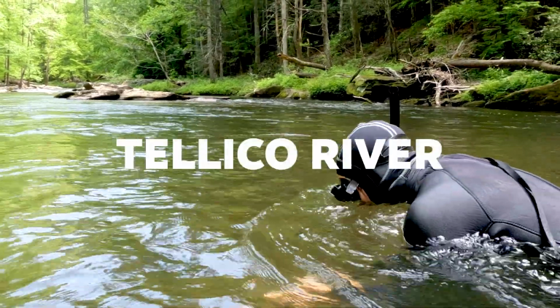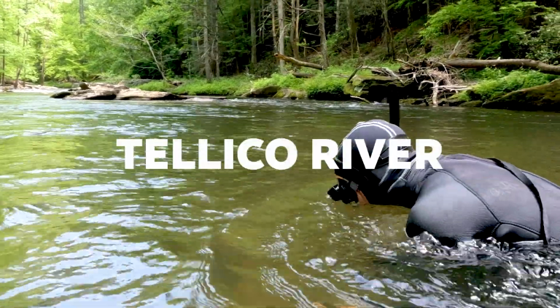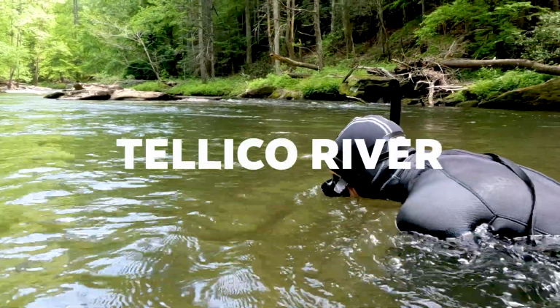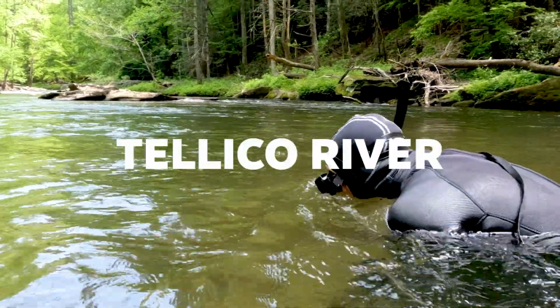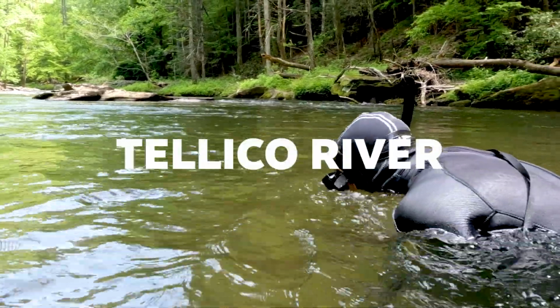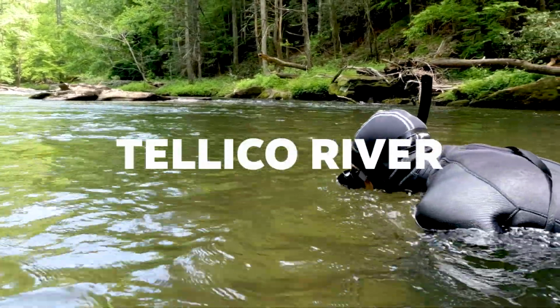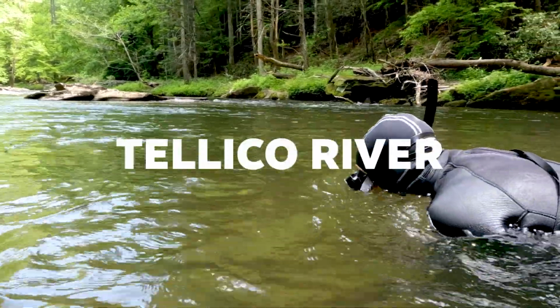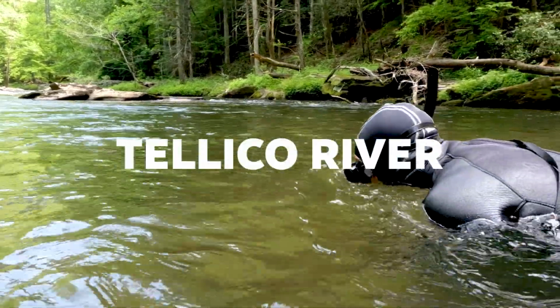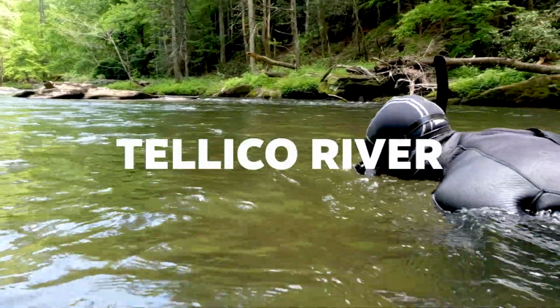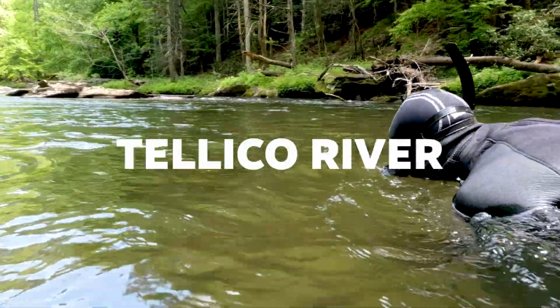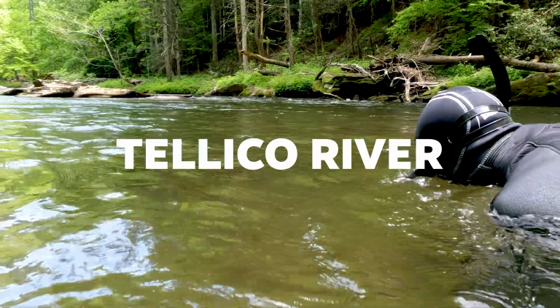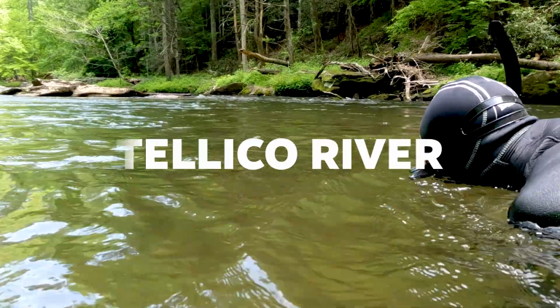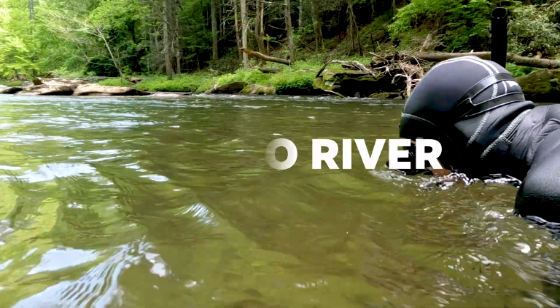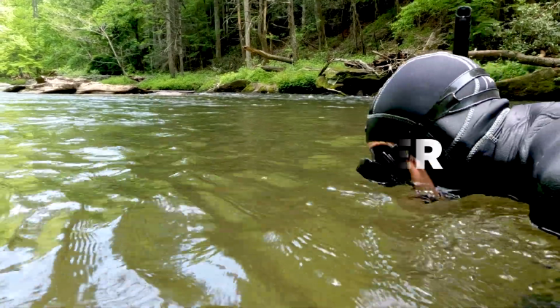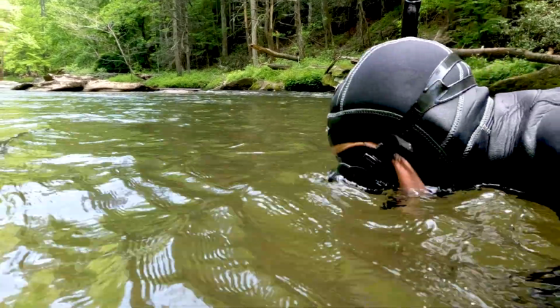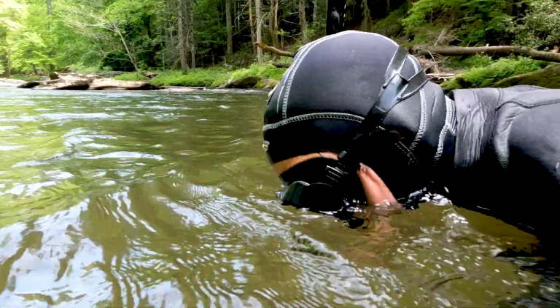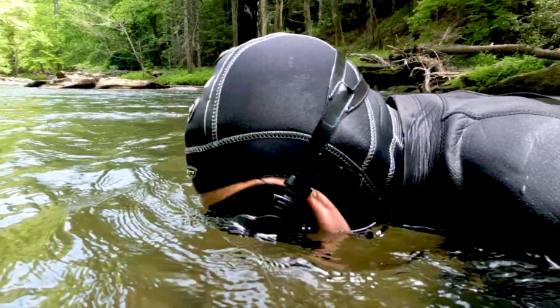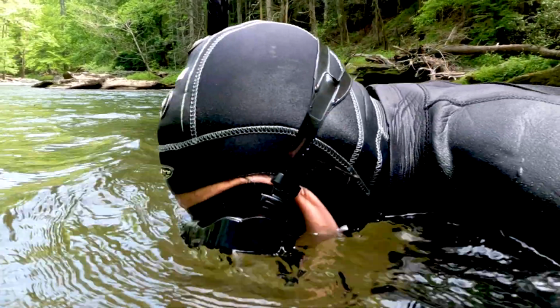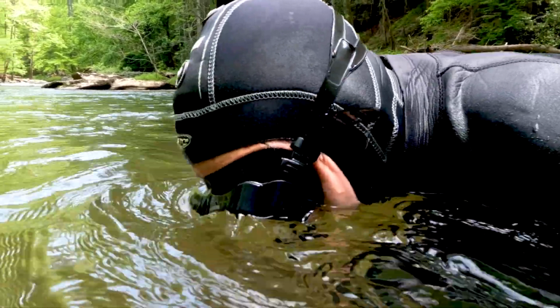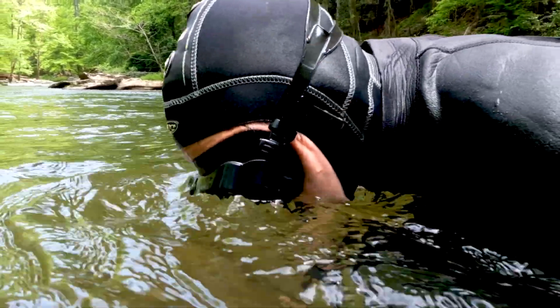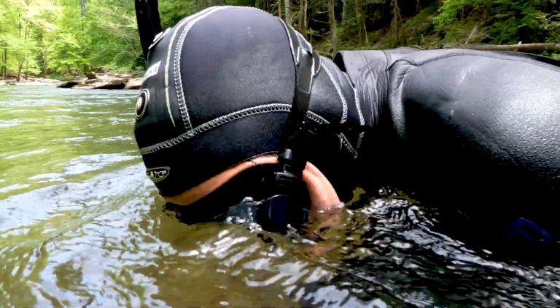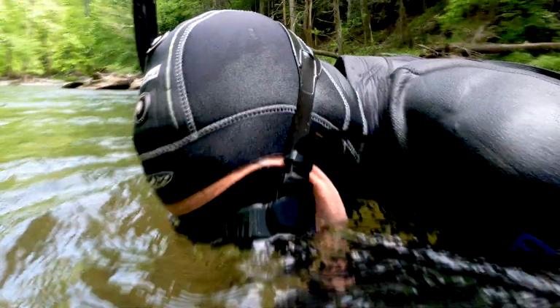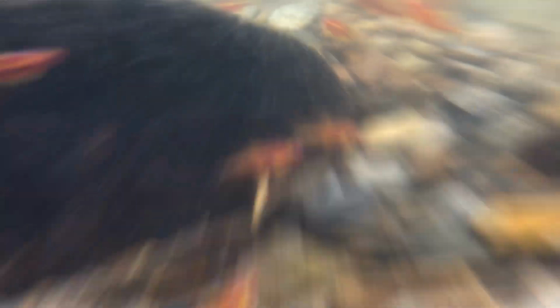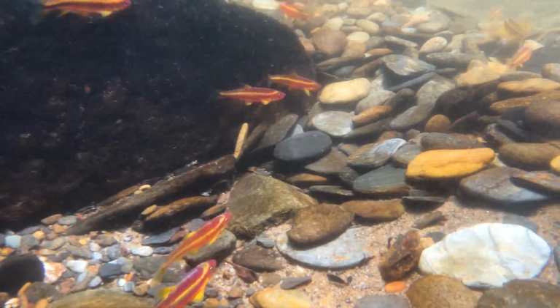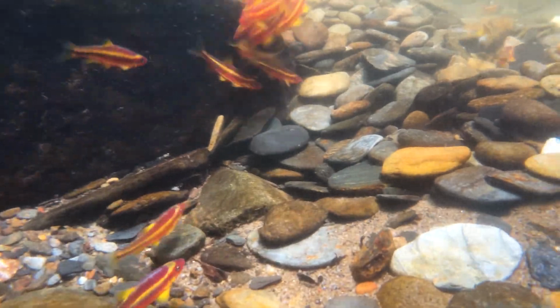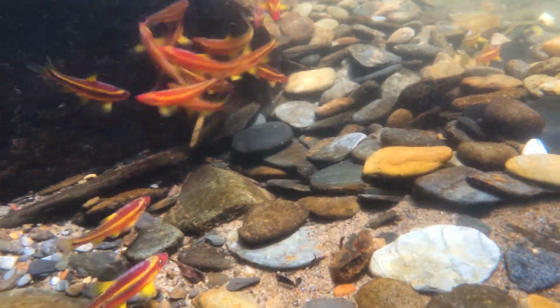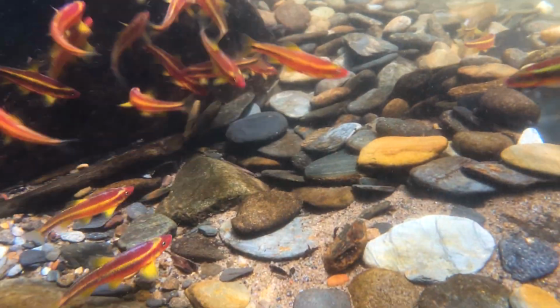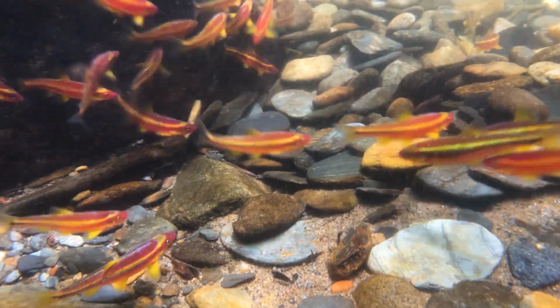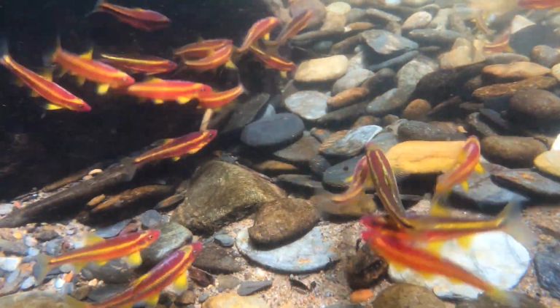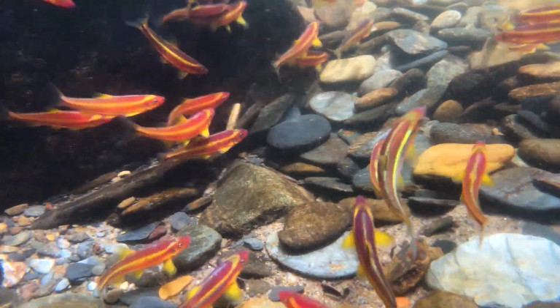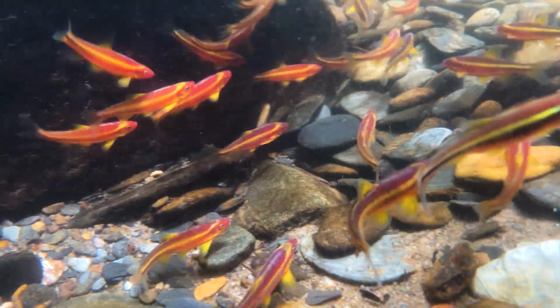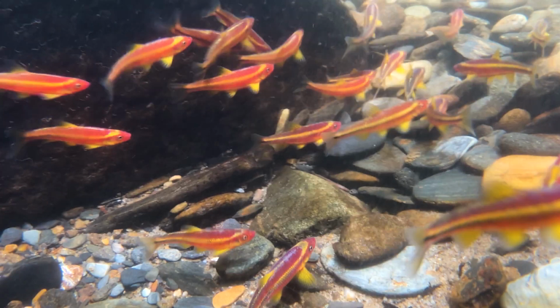Today we're at the Teleco River, which is a drainage in the Upper Tennessee River drainage, and we're looking for saffron shiners.